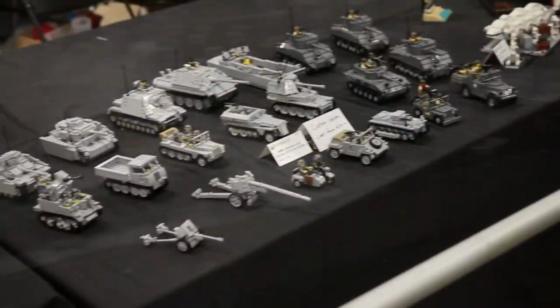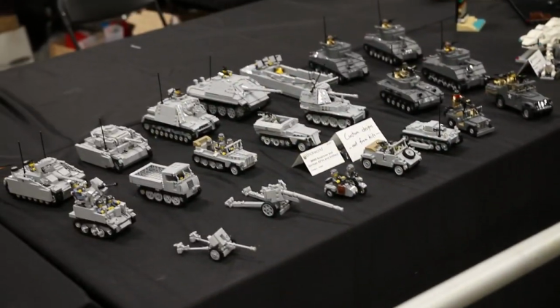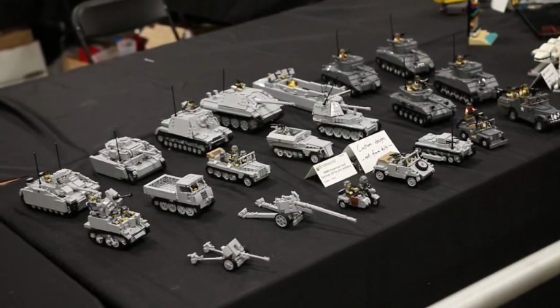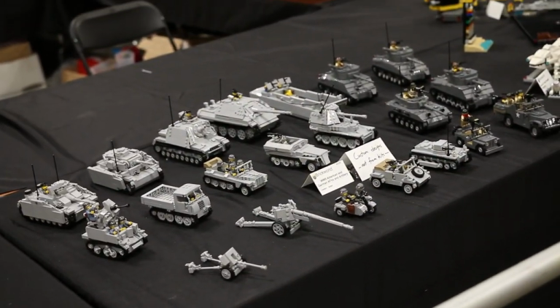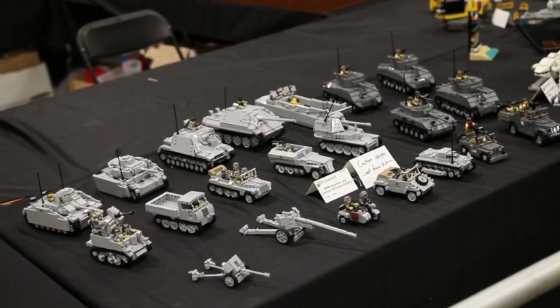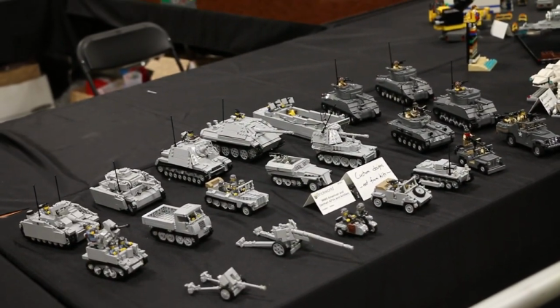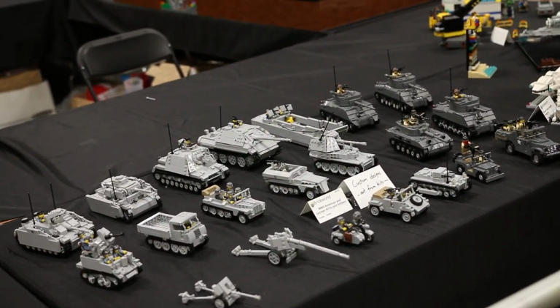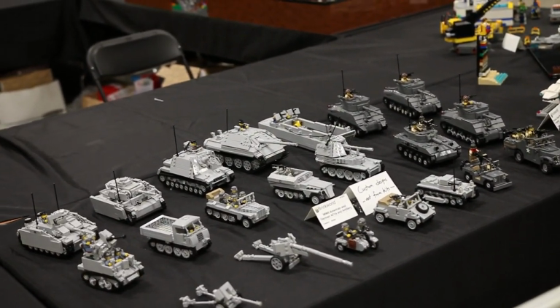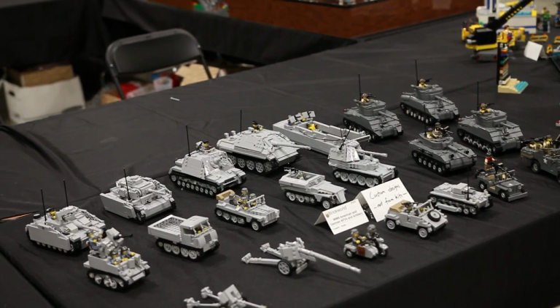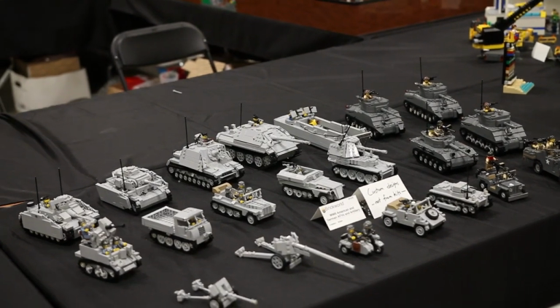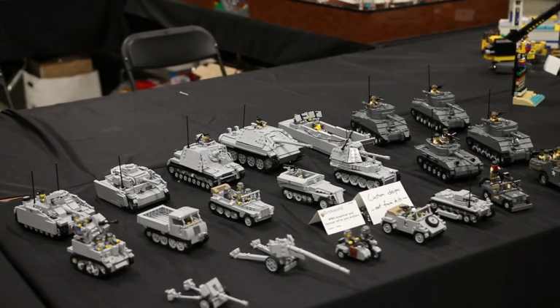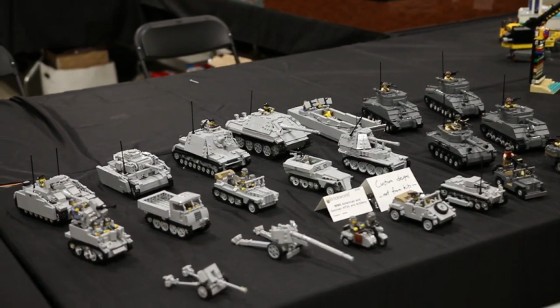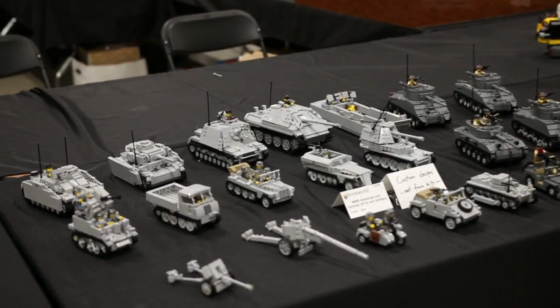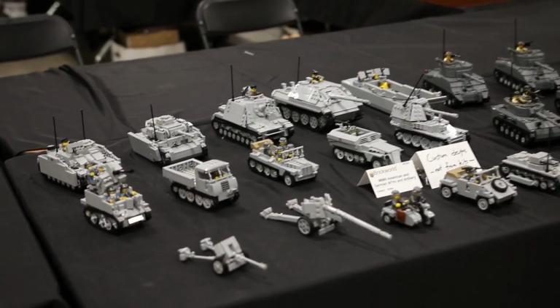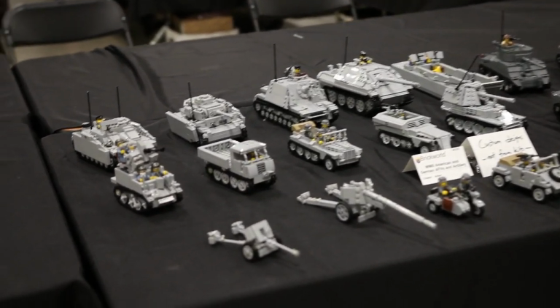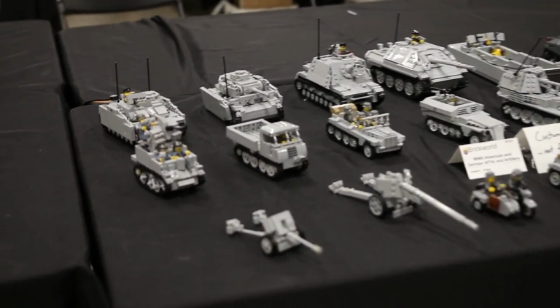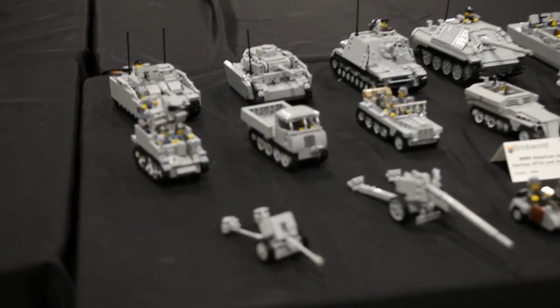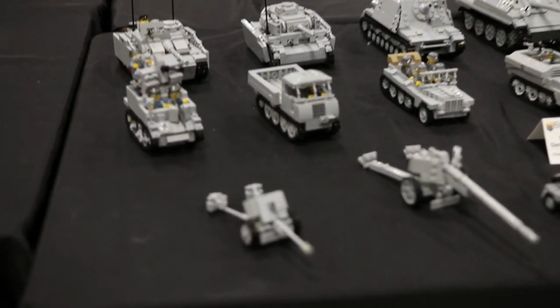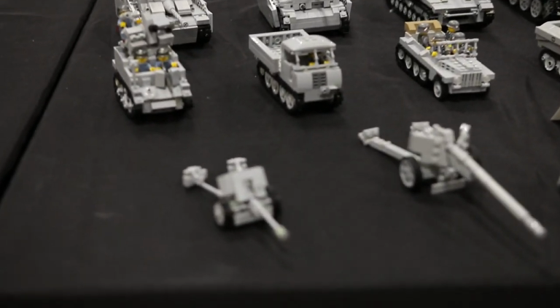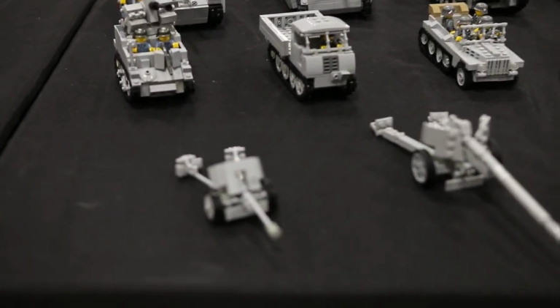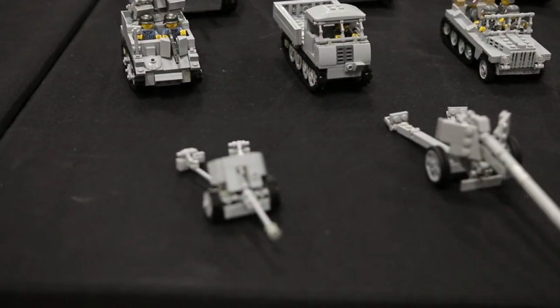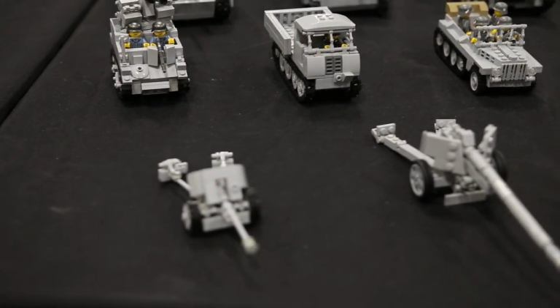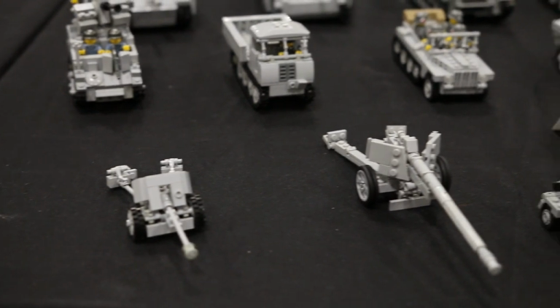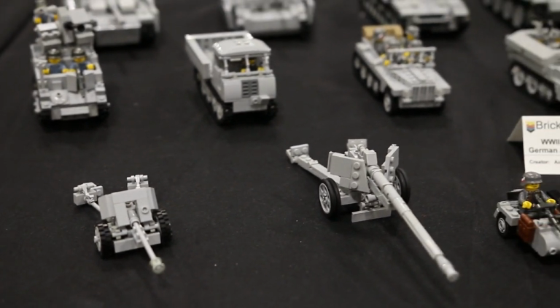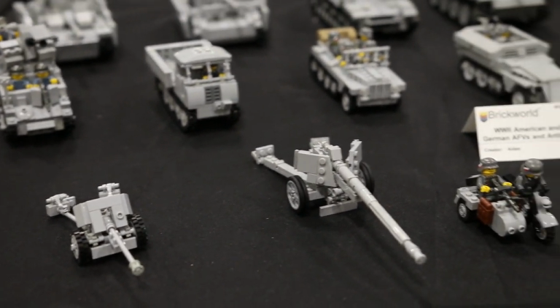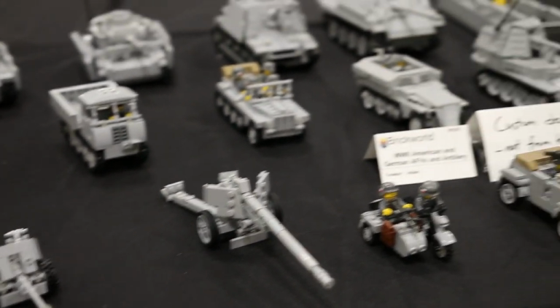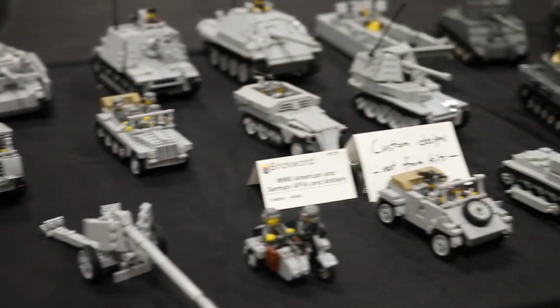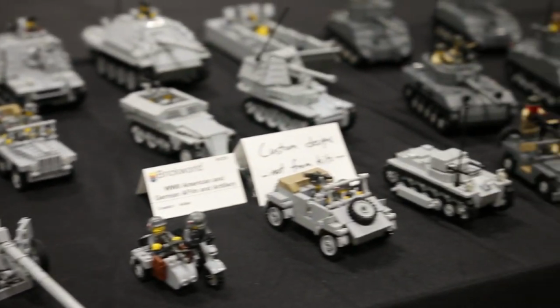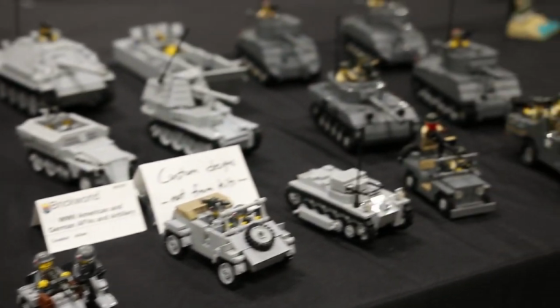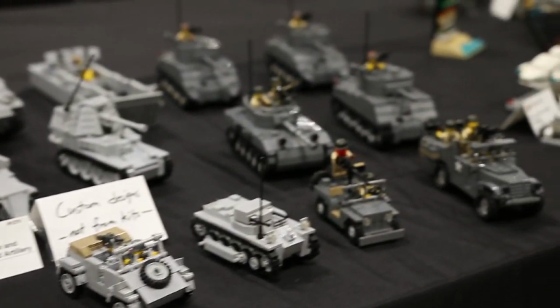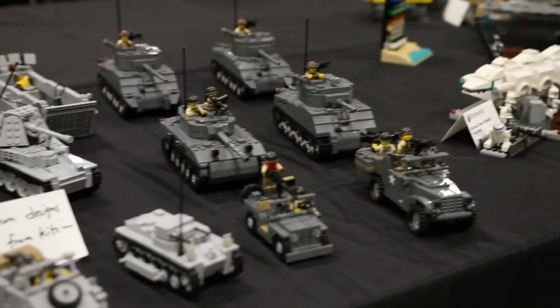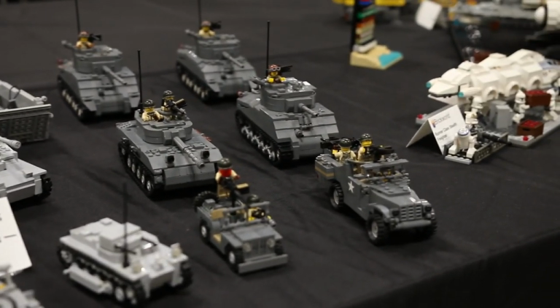Coming over to the other half of the table, we have some completely custom World War II American and German vehicles and artillery items. These were built by Aiden.